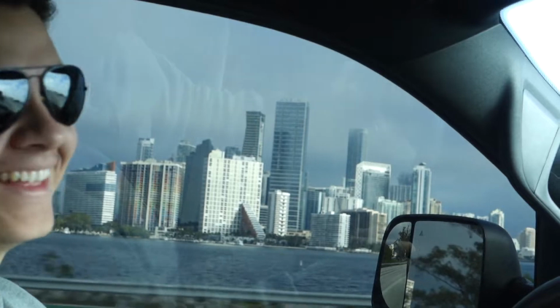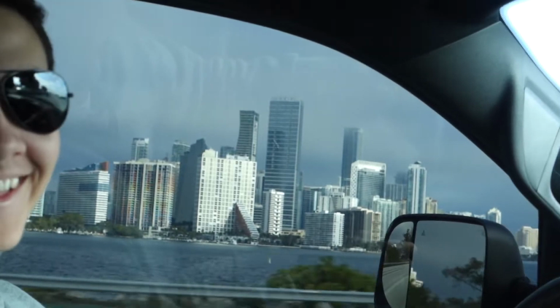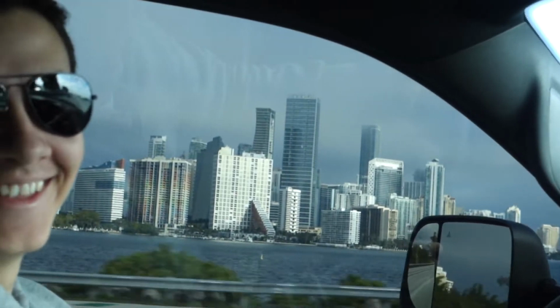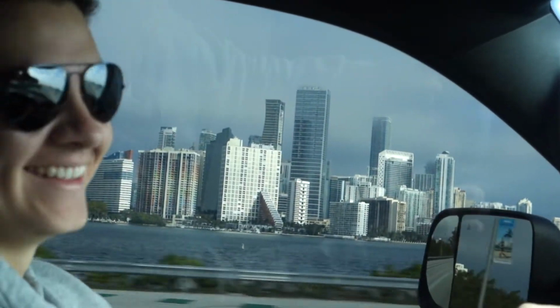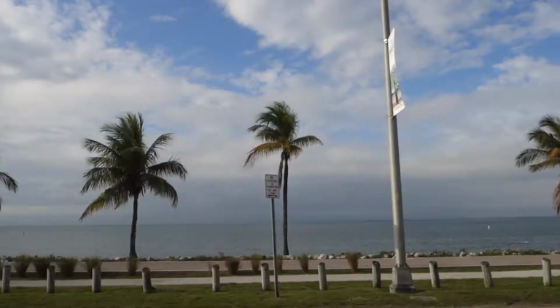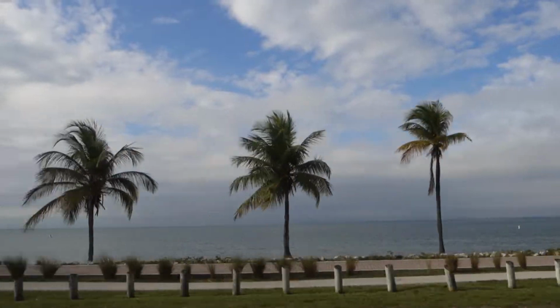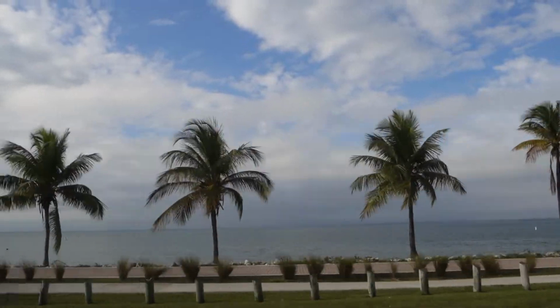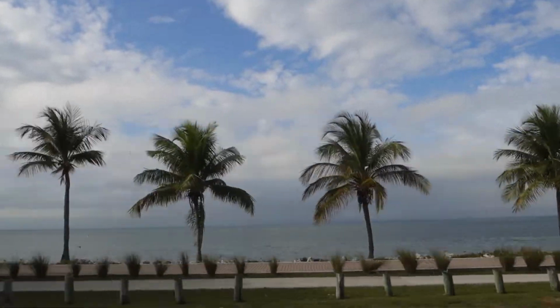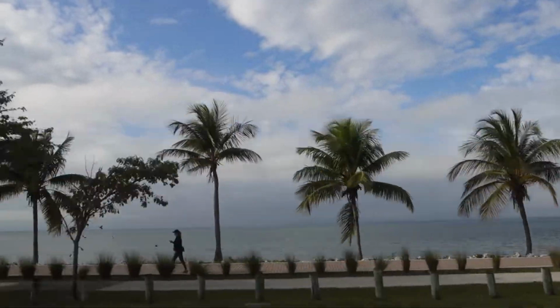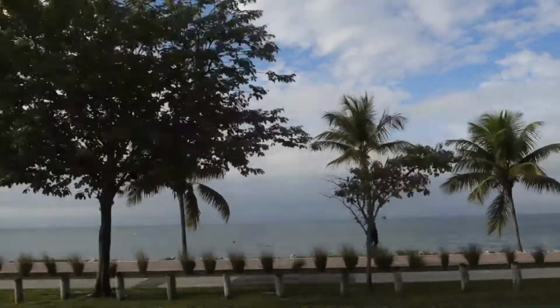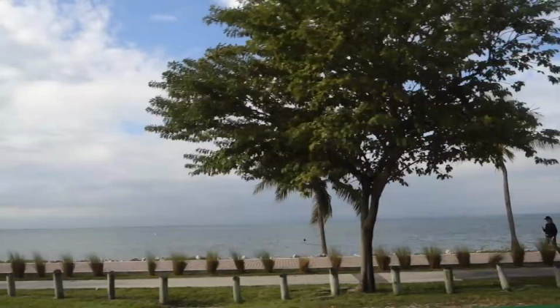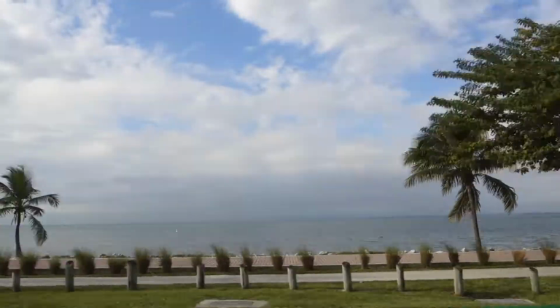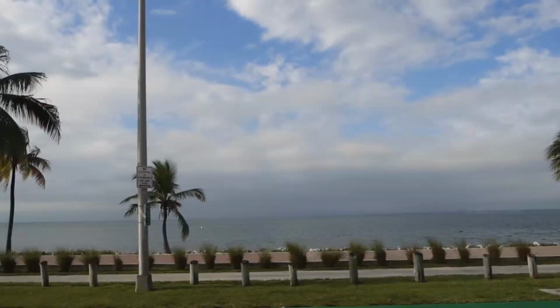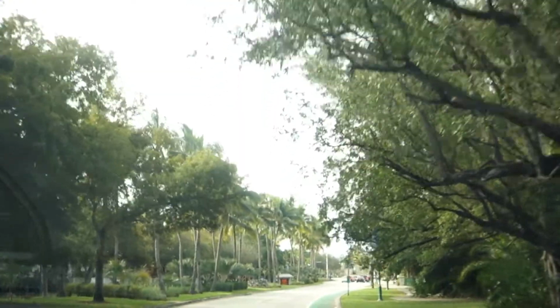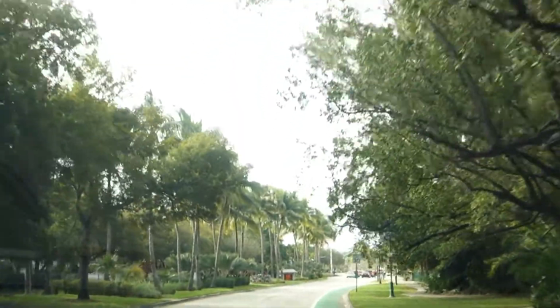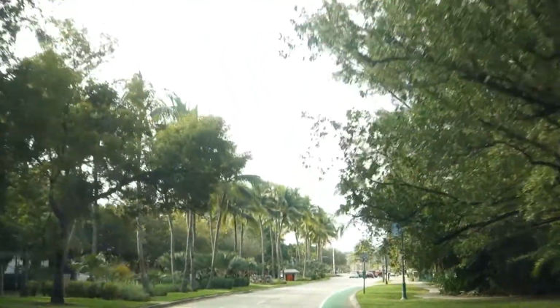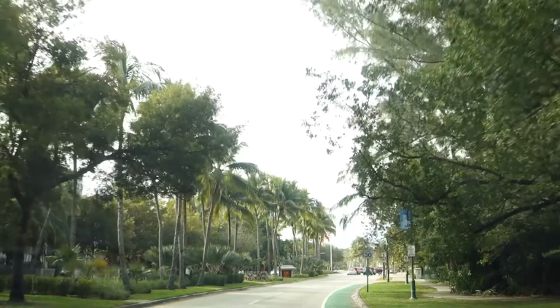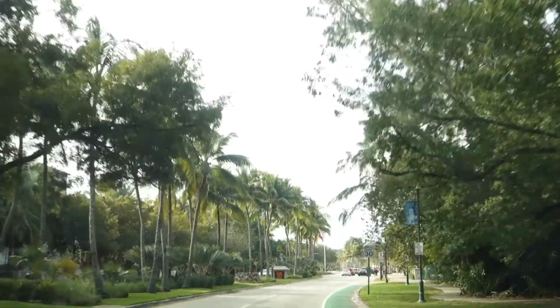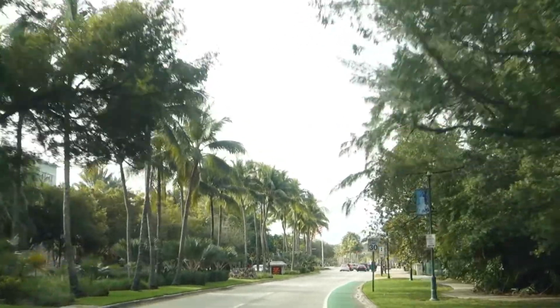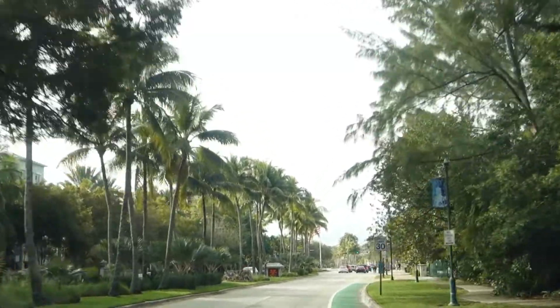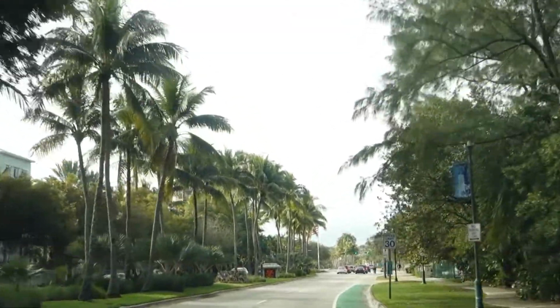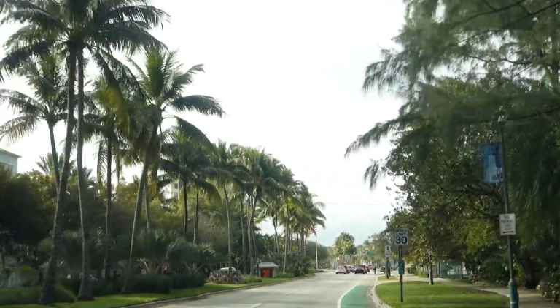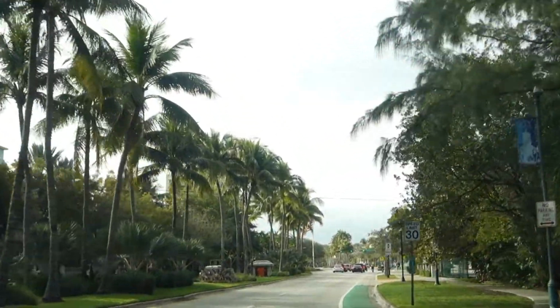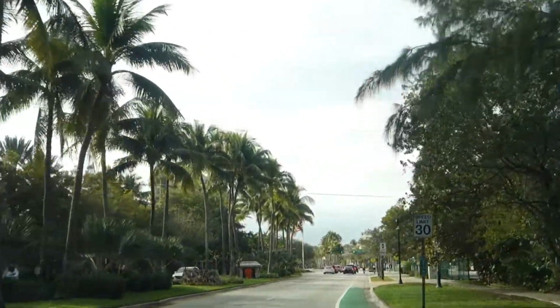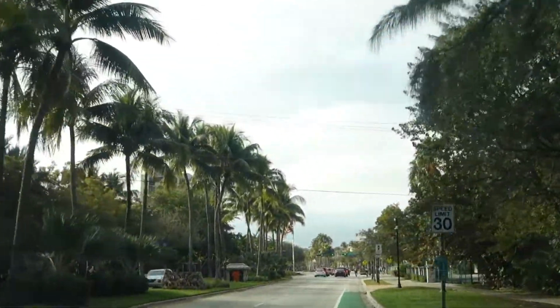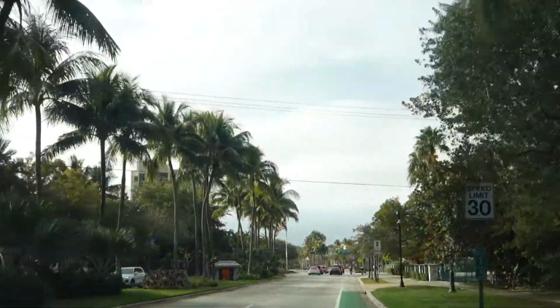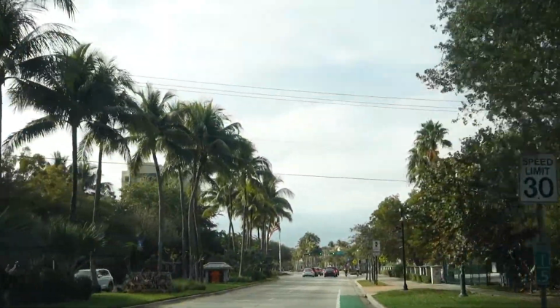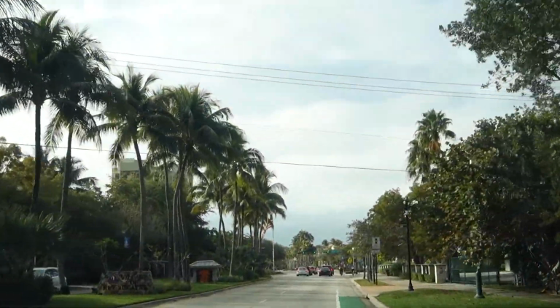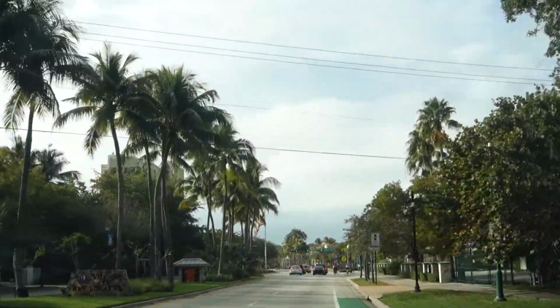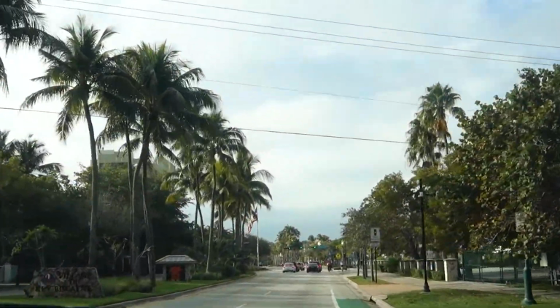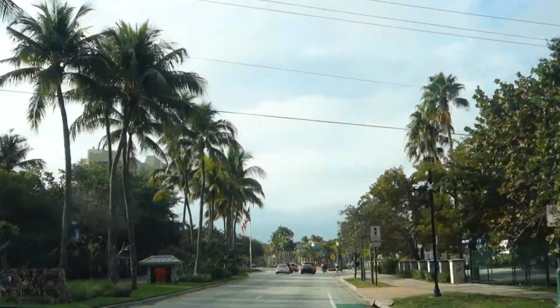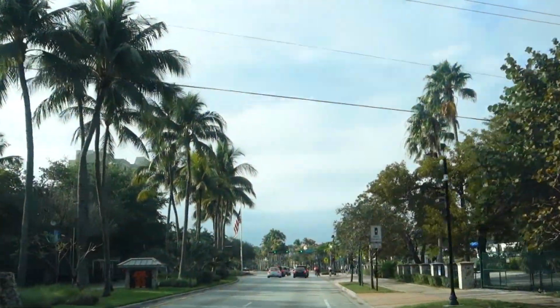We're taking a little morning trip down to Key Biscayne, my favorite little island here in Miami, and I love coming here specifically in the mornings.